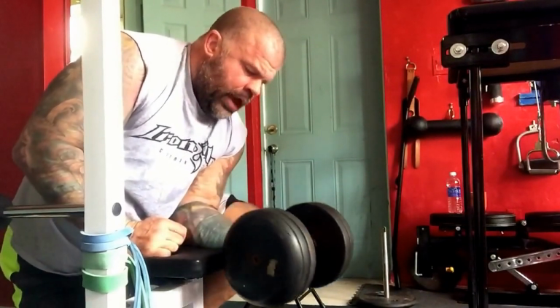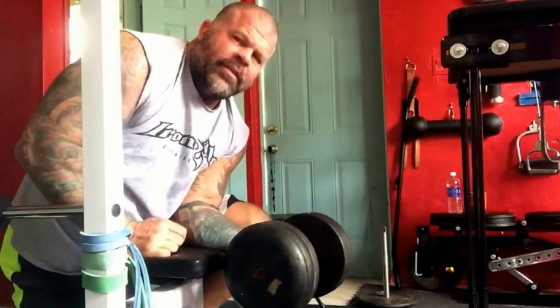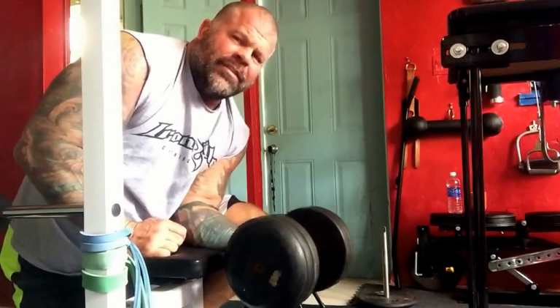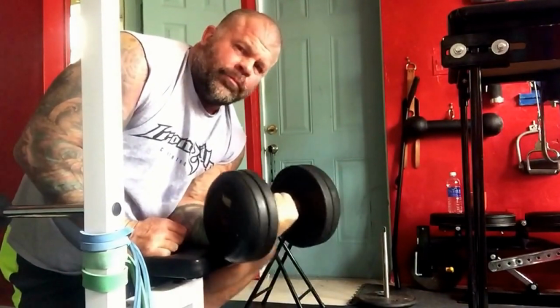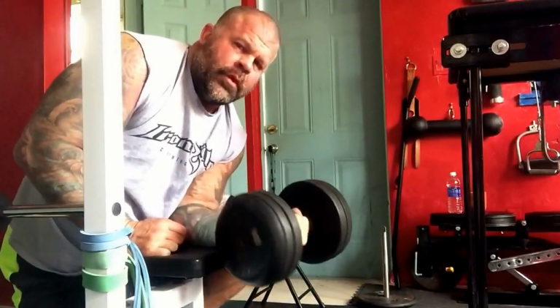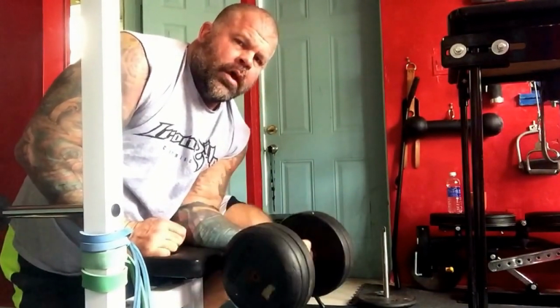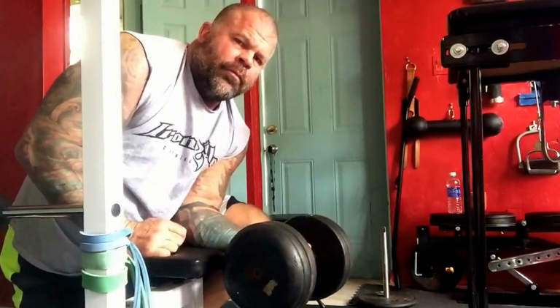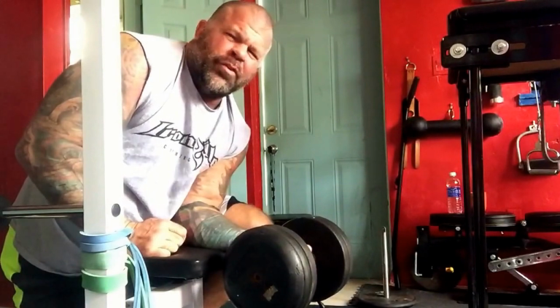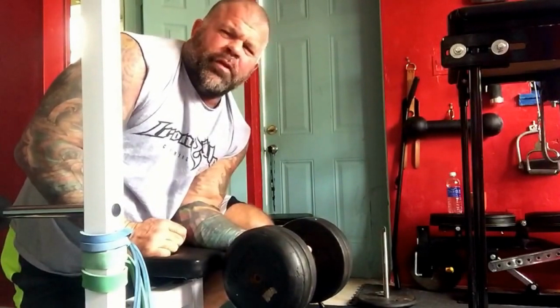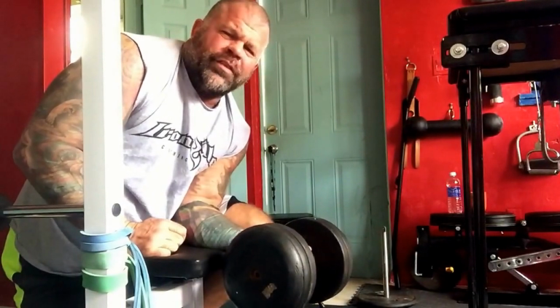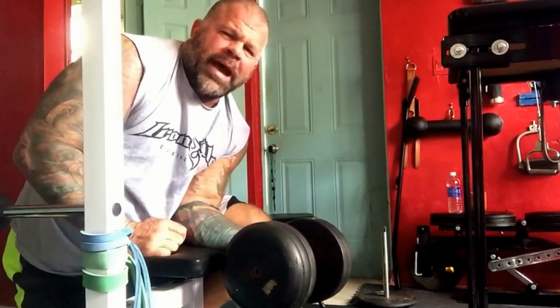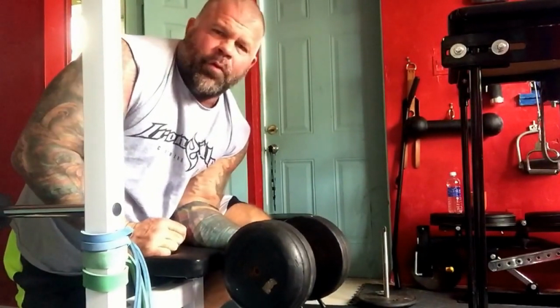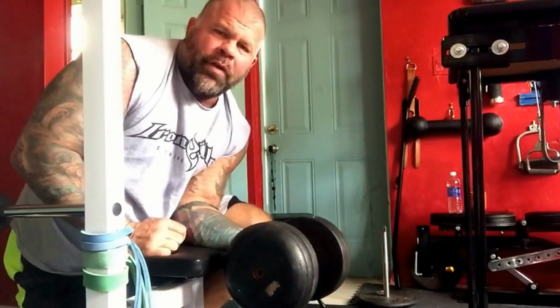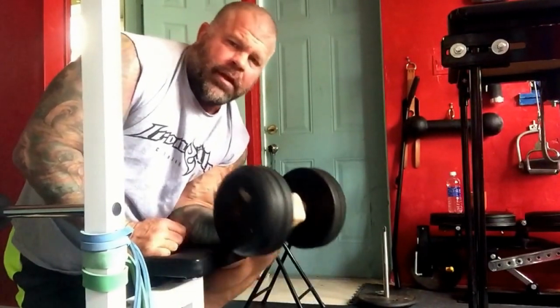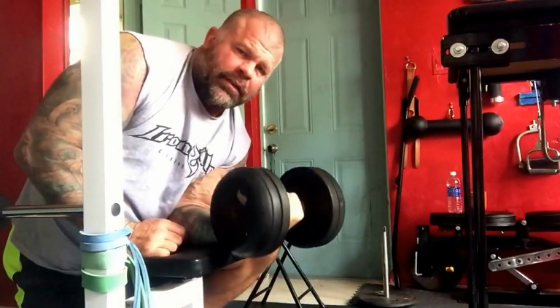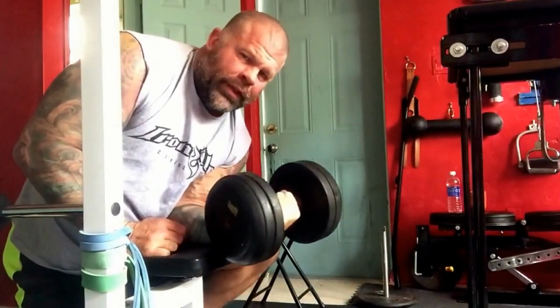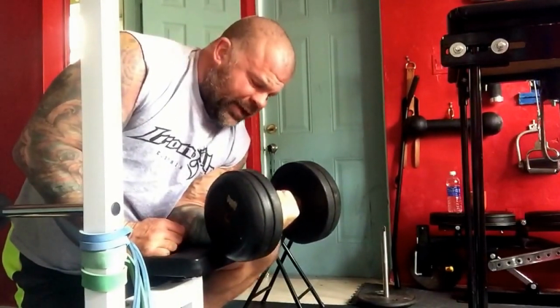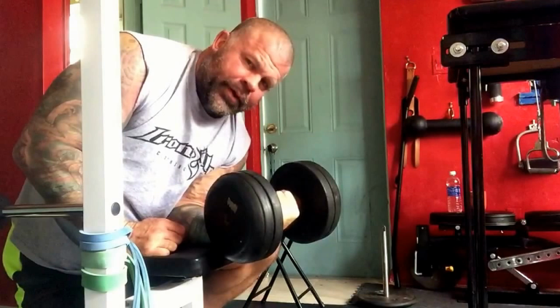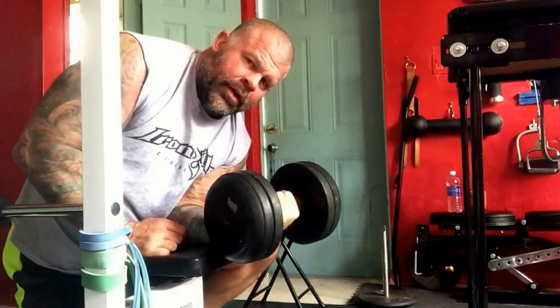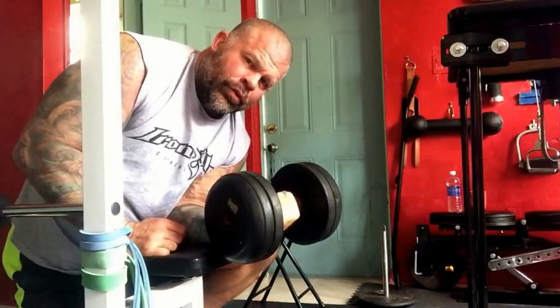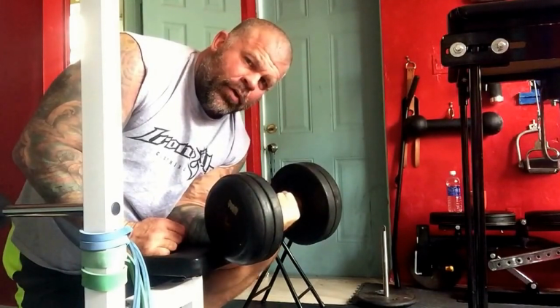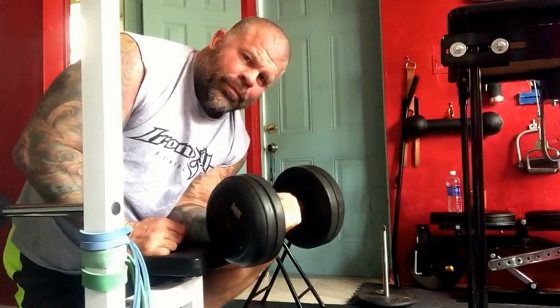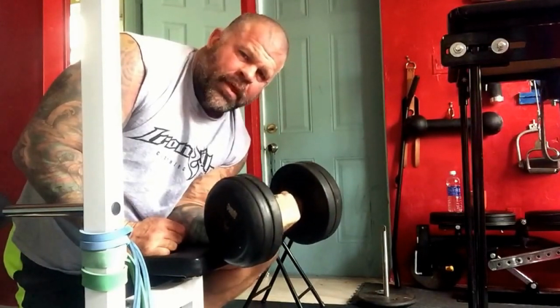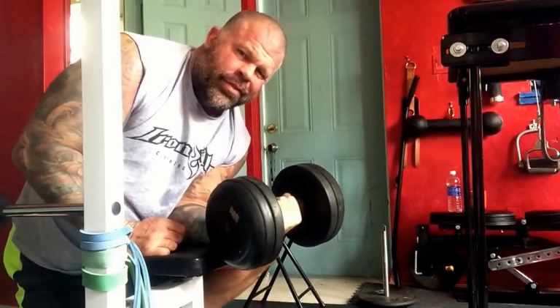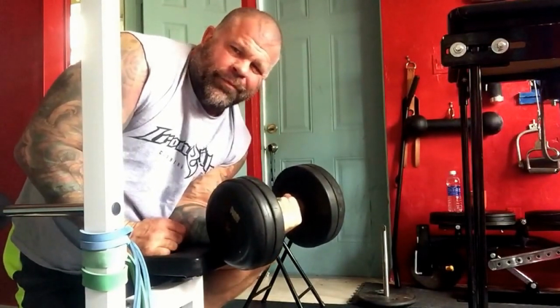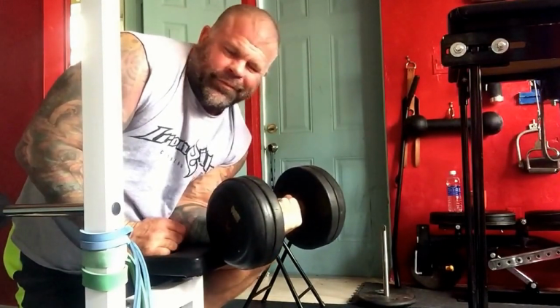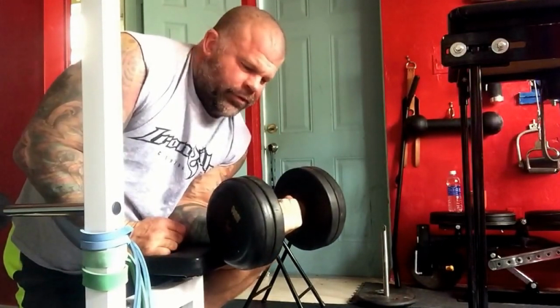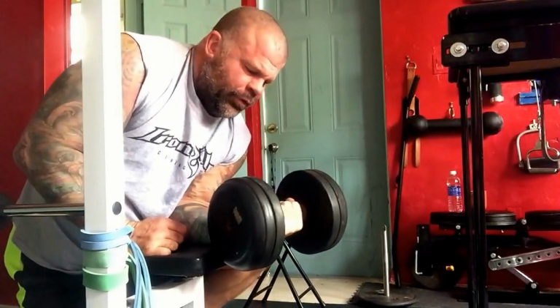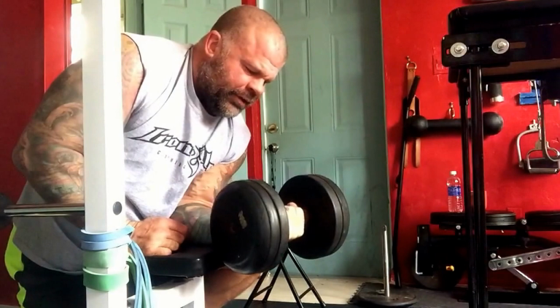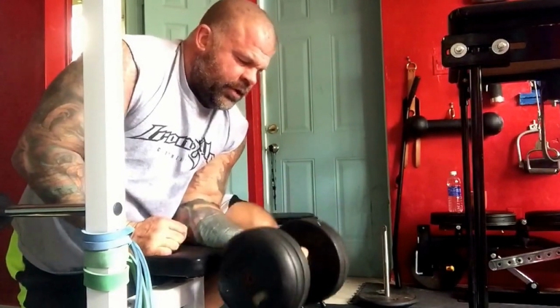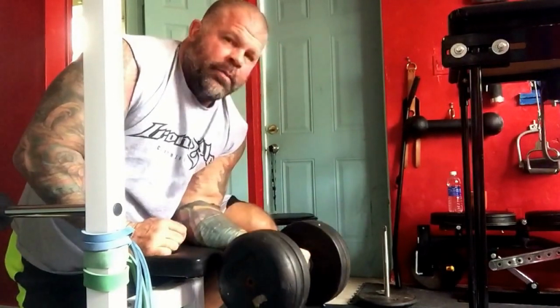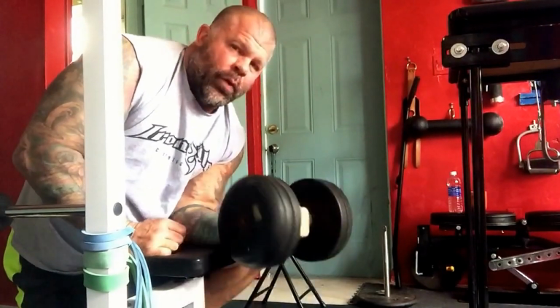At the end of these sets, I do like three to four sets back and forth, no rest. I like to hold the last set up here — do a little static hold, 30 seconds usually, 20 seconds, depending on the weight.